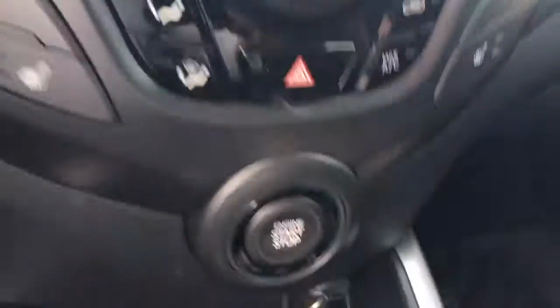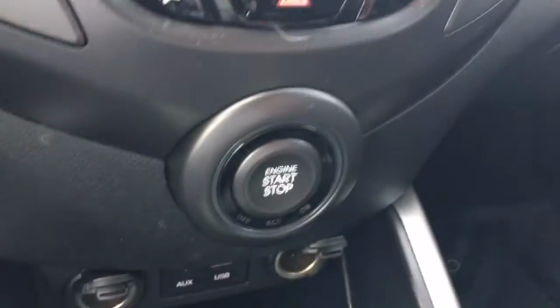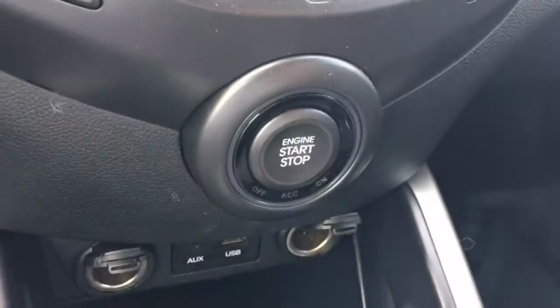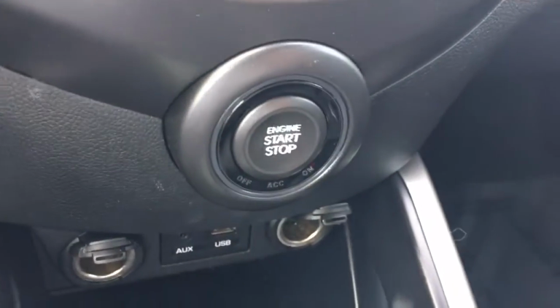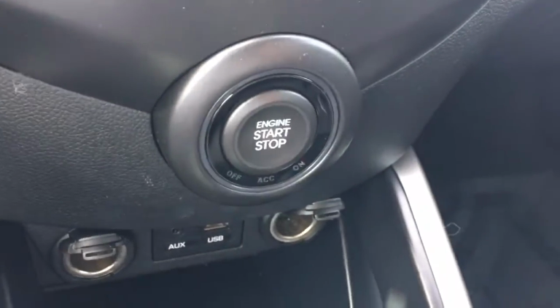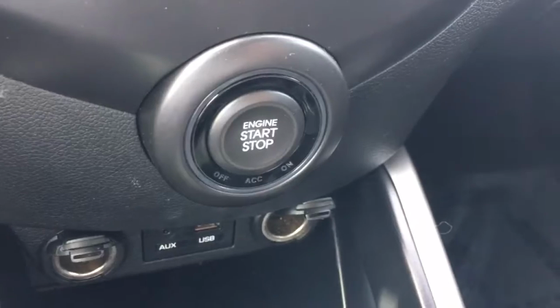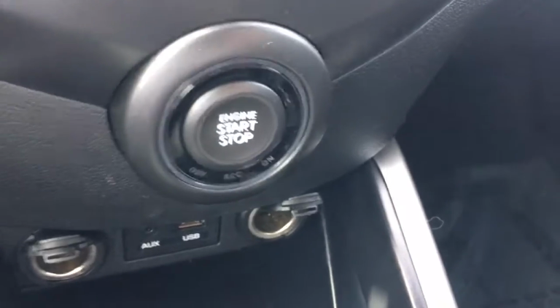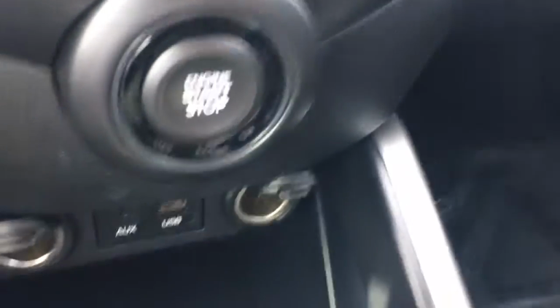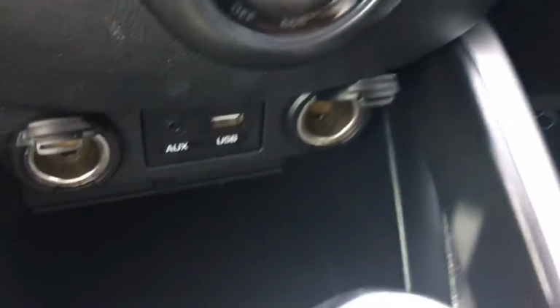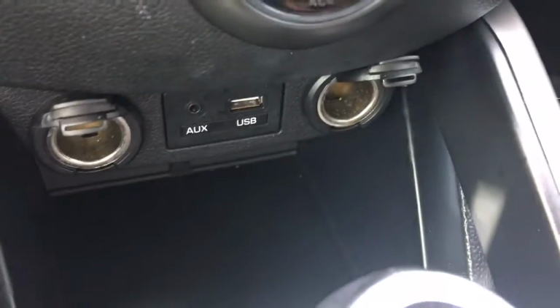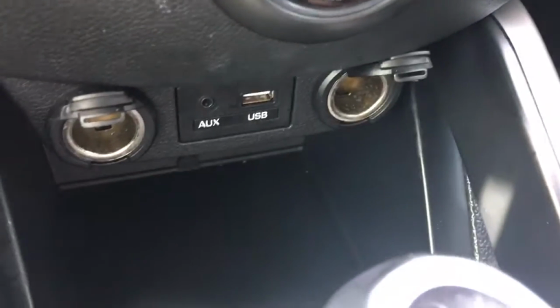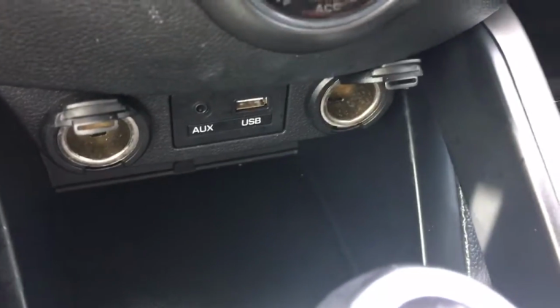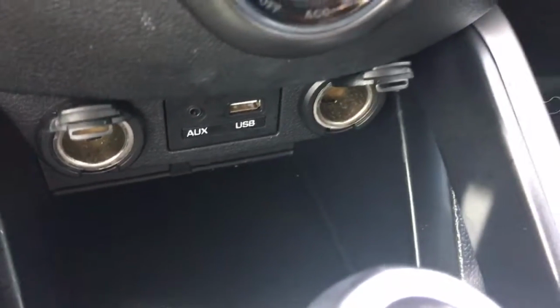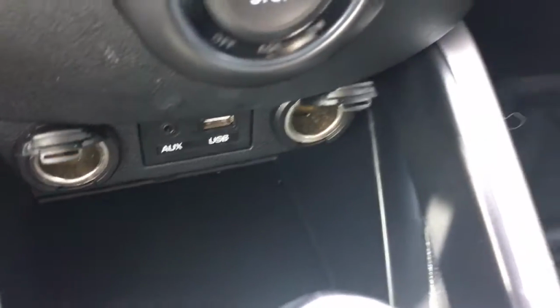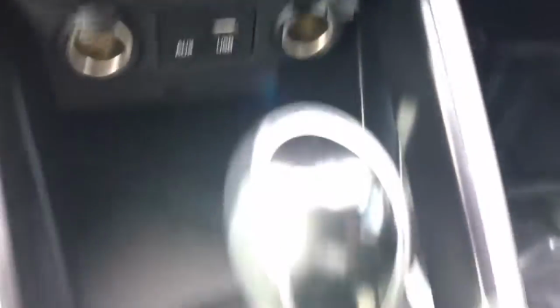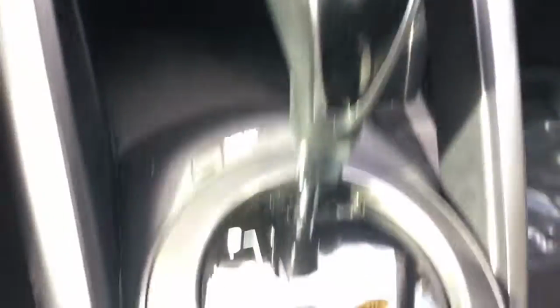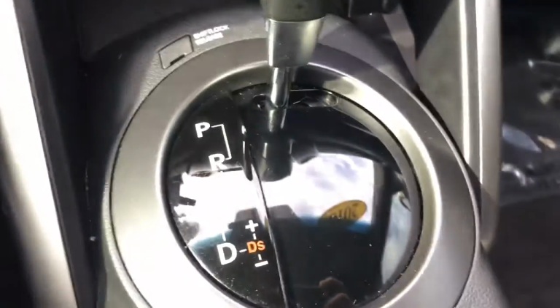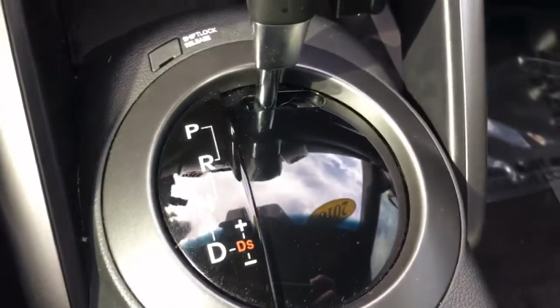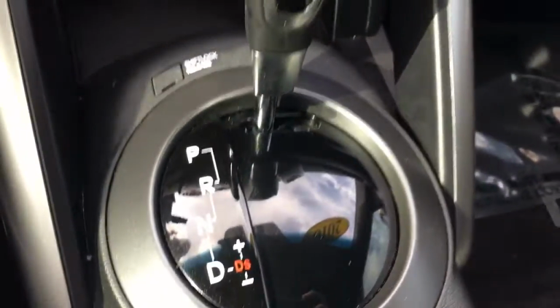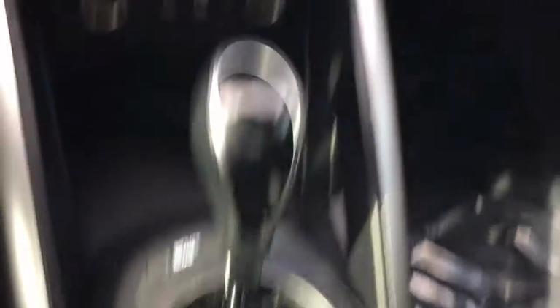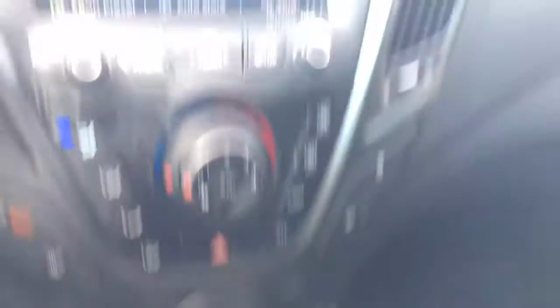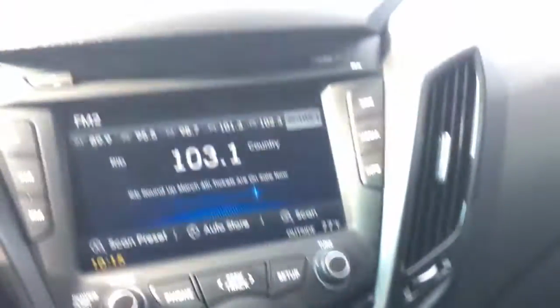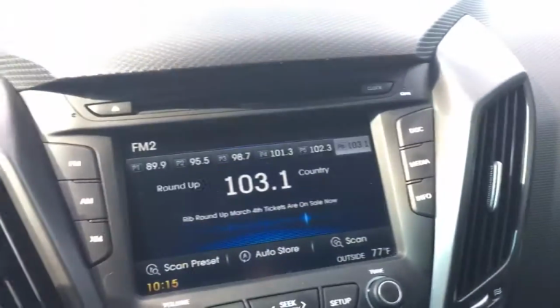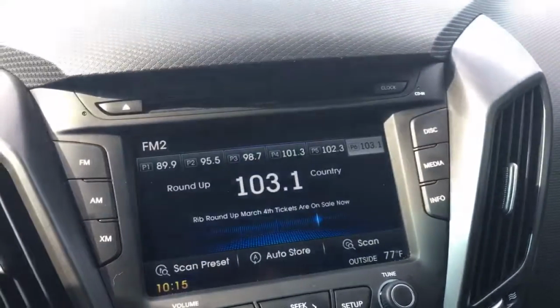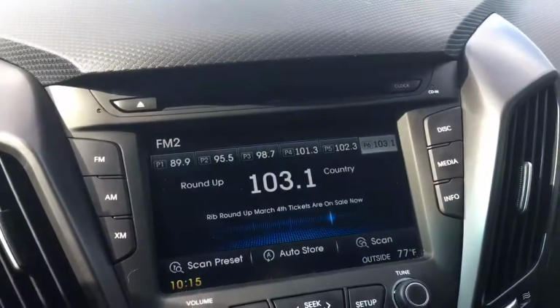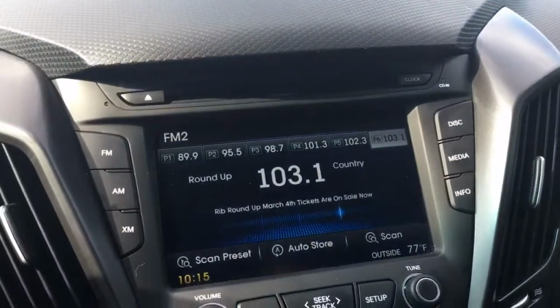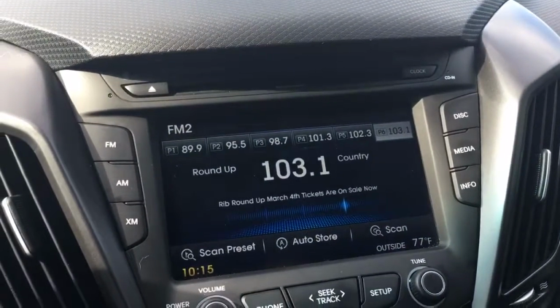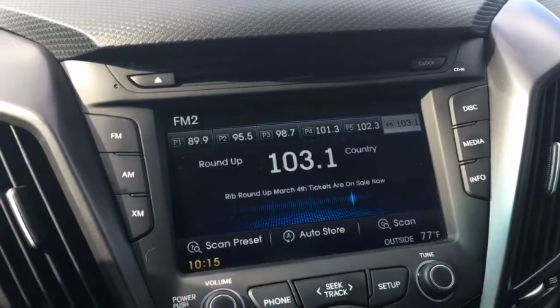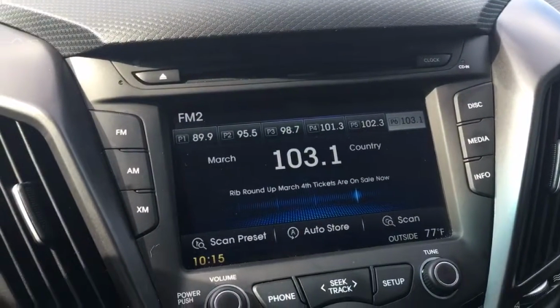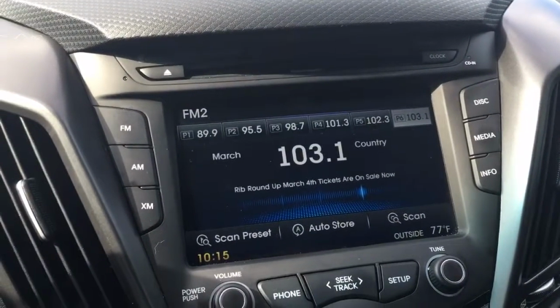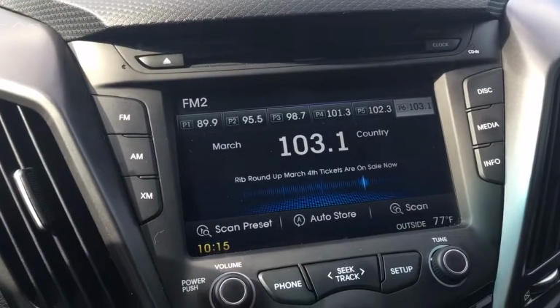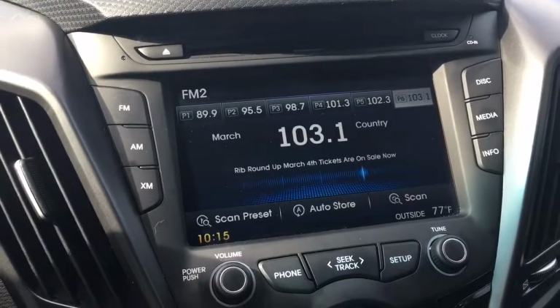This is a push-button start vehicle. USB auxiliary port, automatic transmission, AM, FM, XM, and CD player.